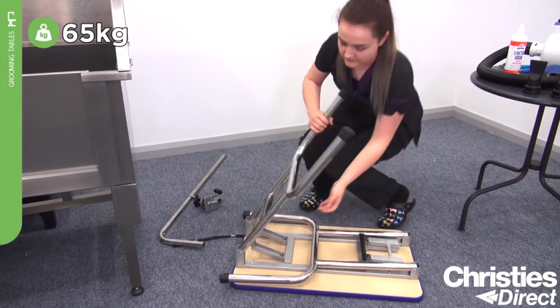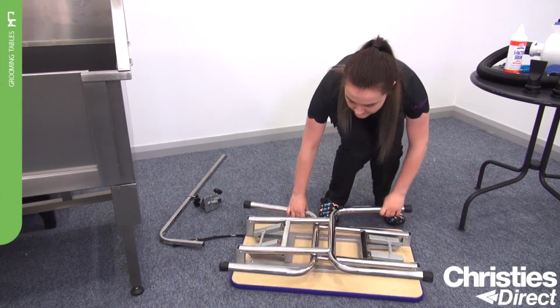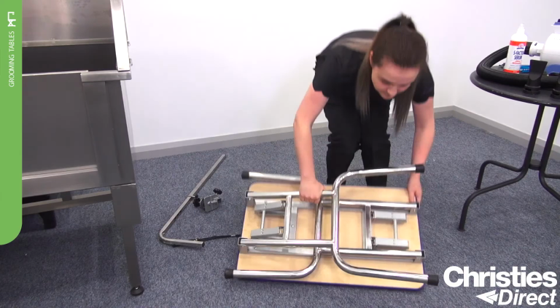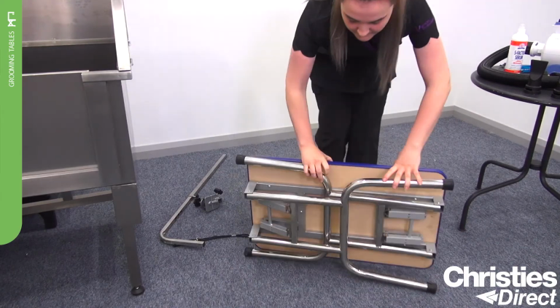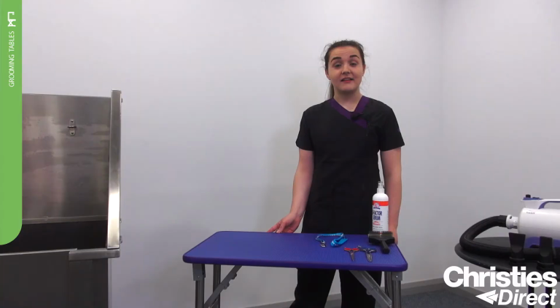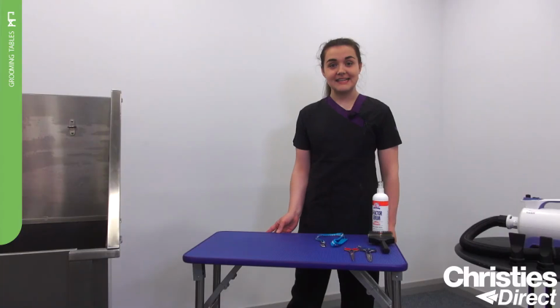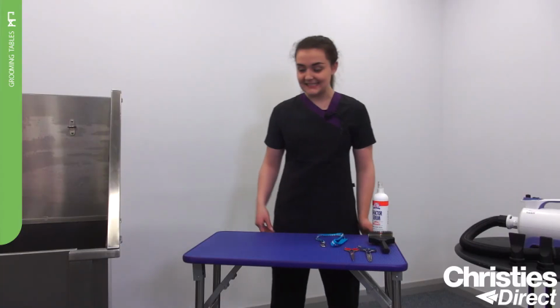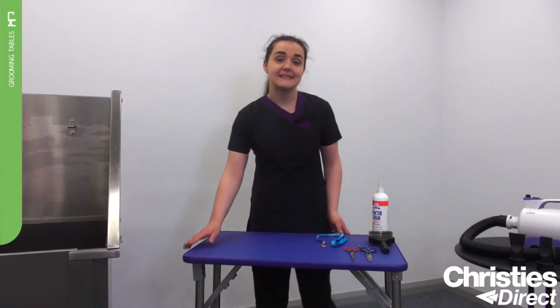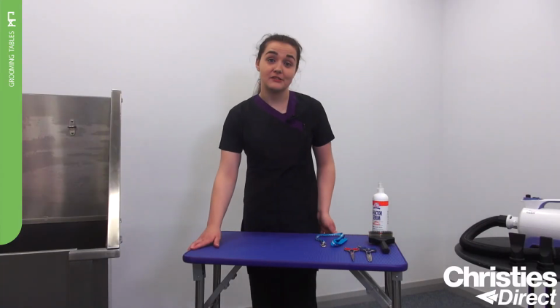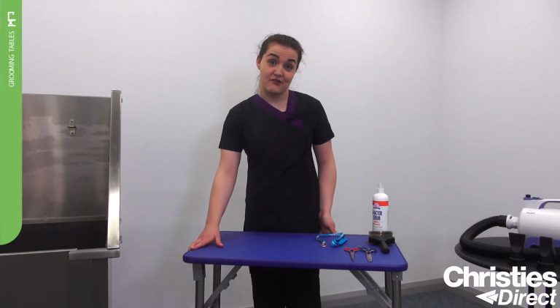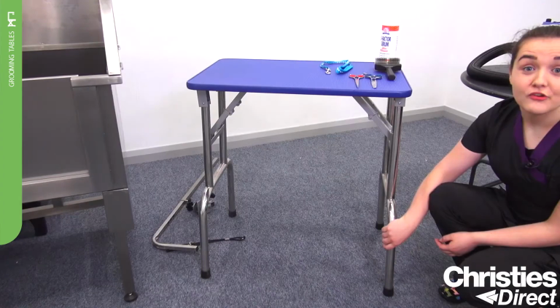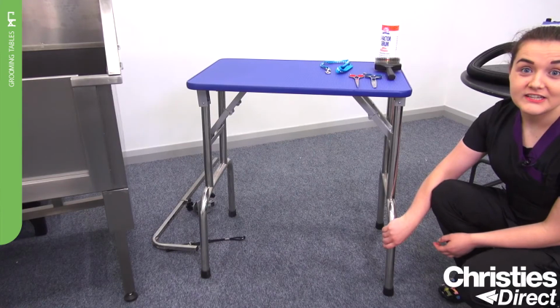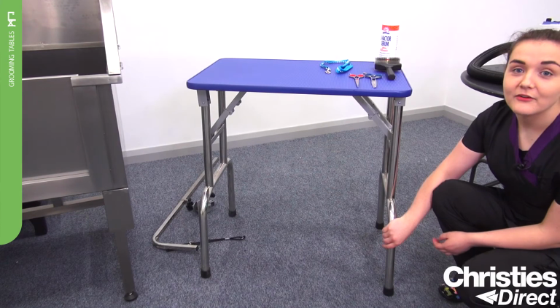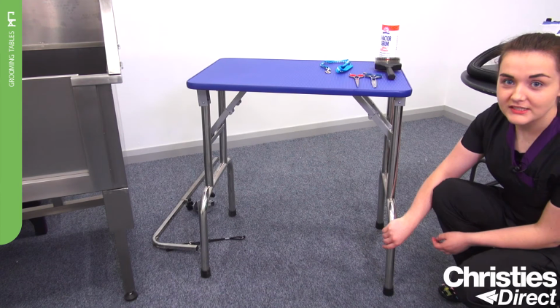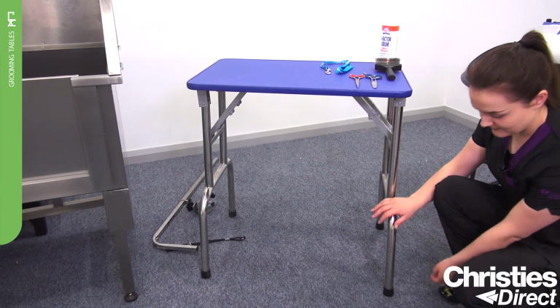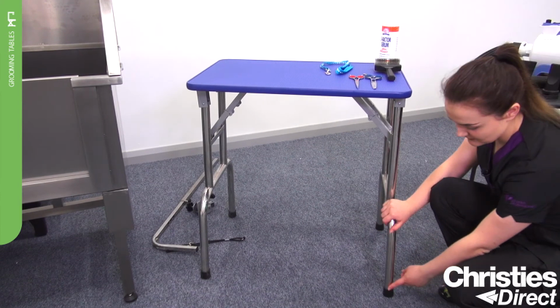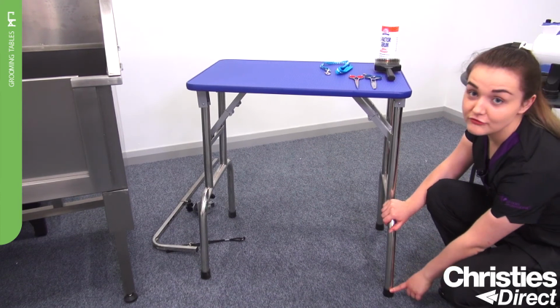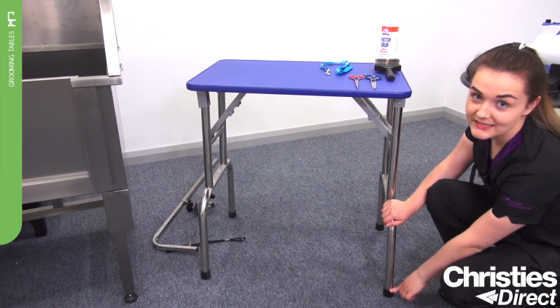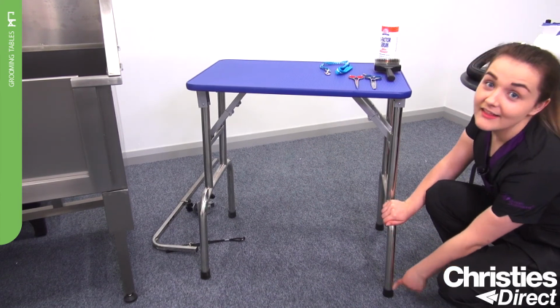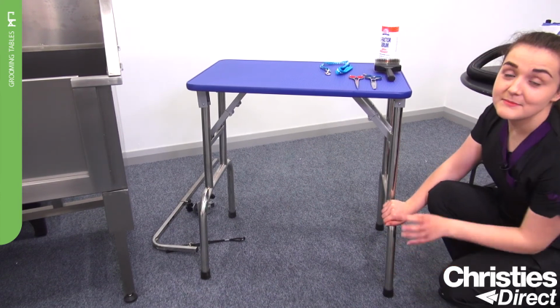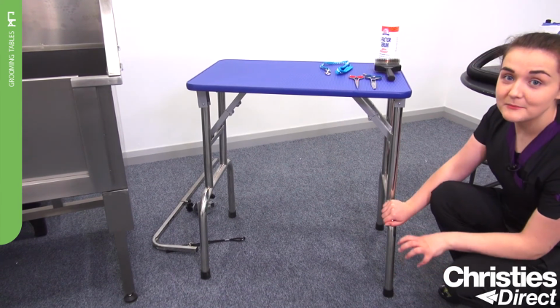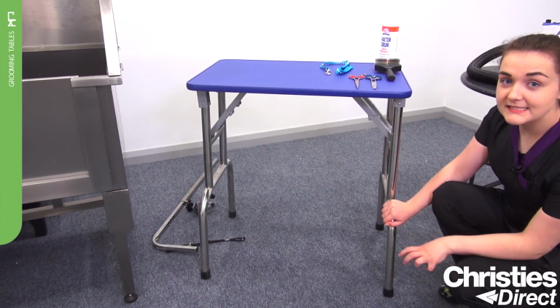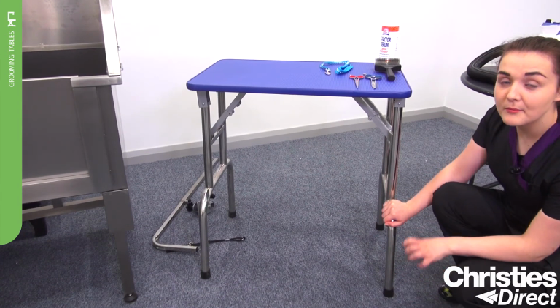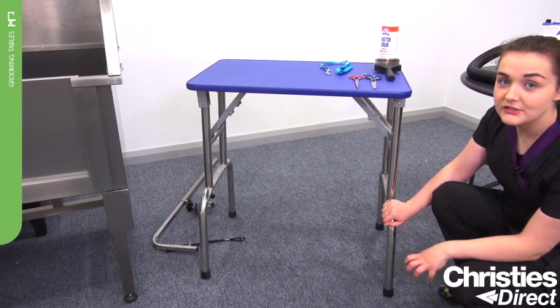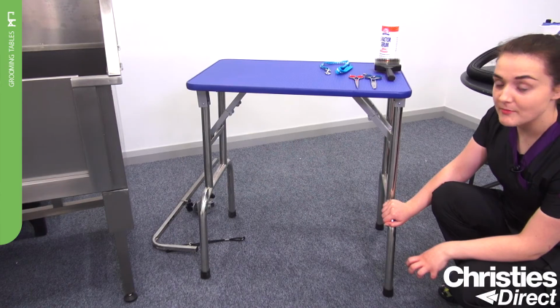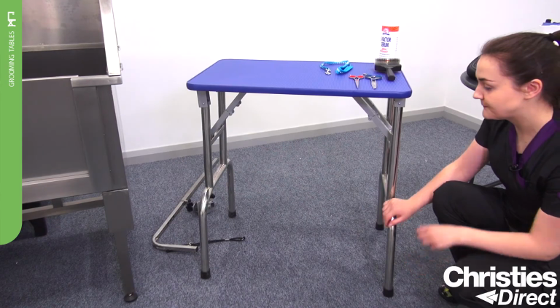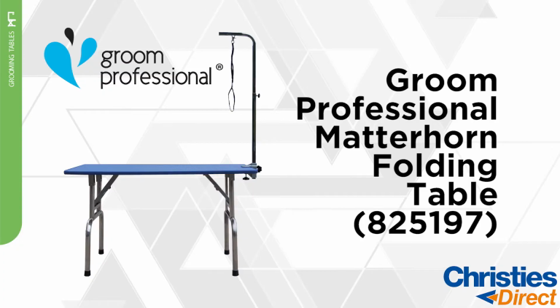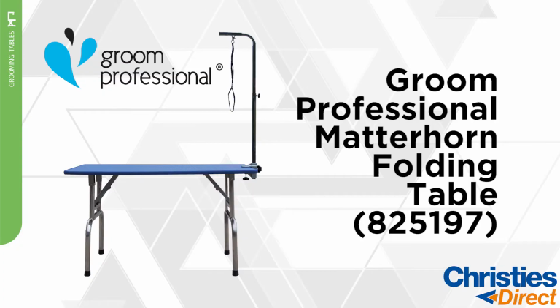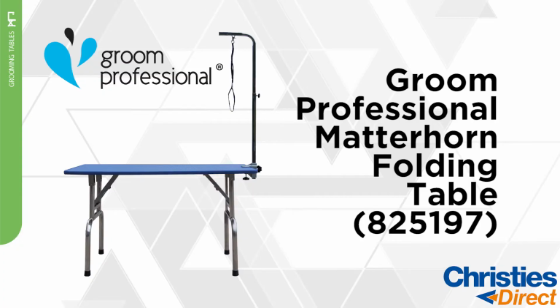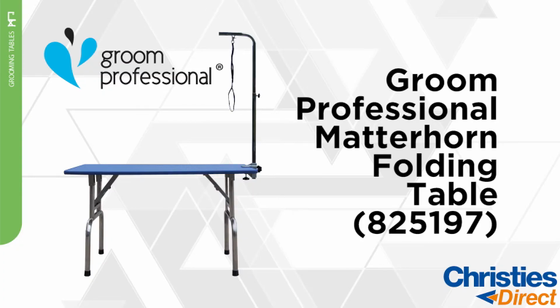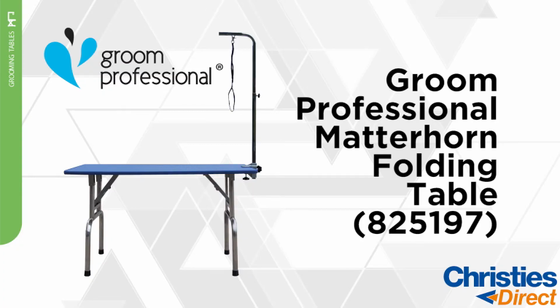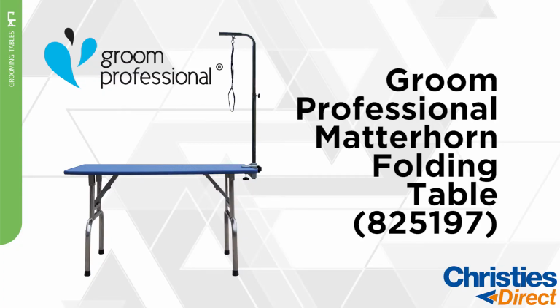The Grim Professional Matterhorn is available in three sizes, and this is the smallest of the three. It also features rubber feet, which will keep the table in place and stop it moving during grooming.